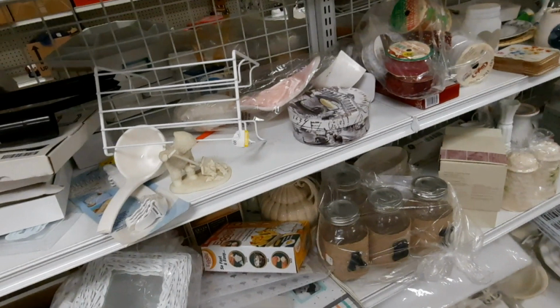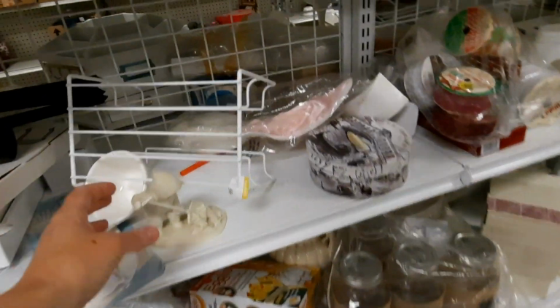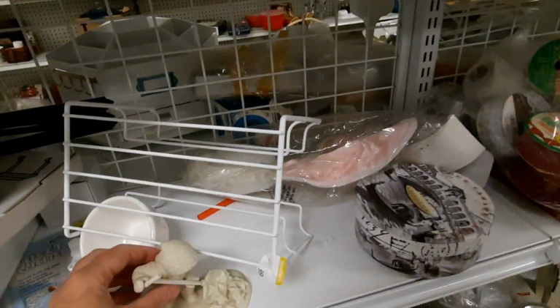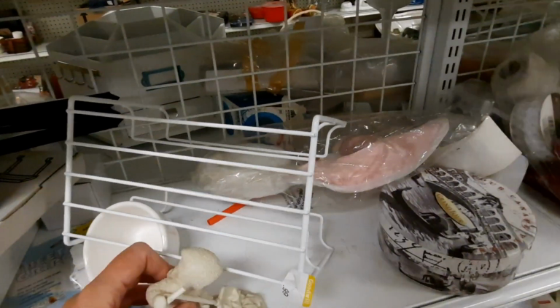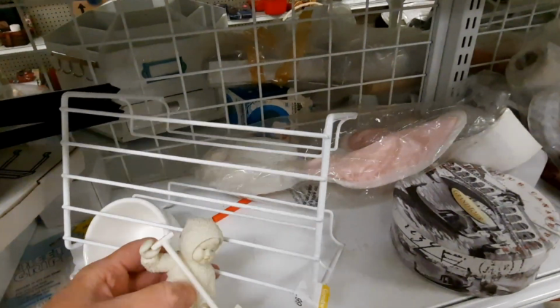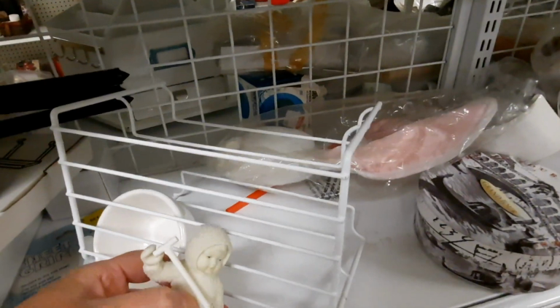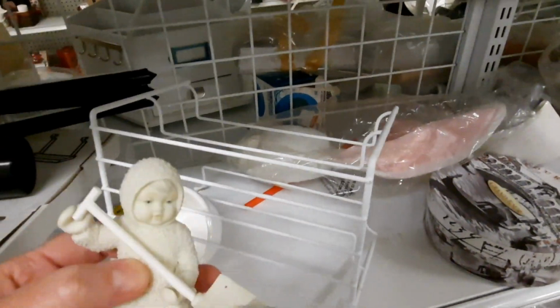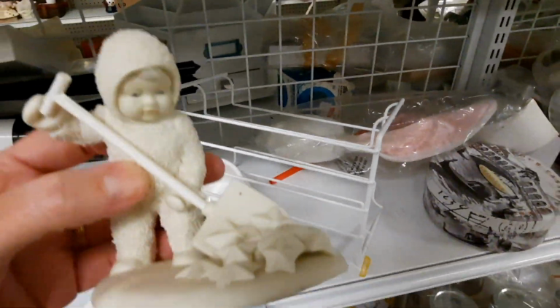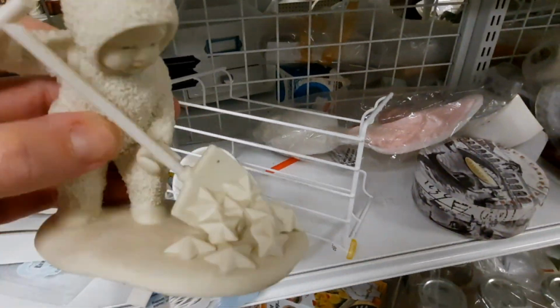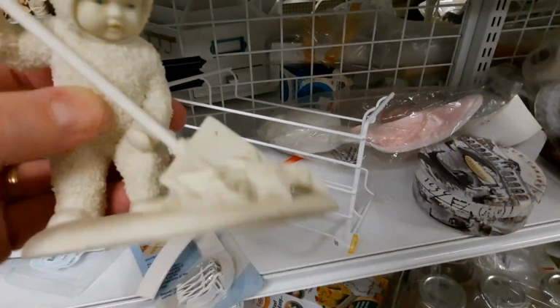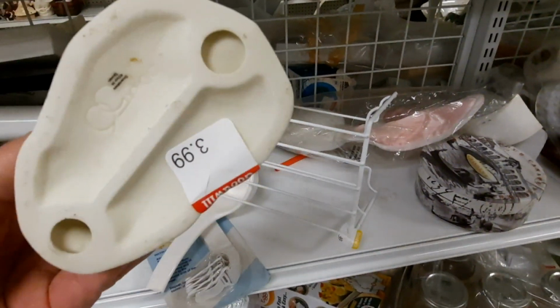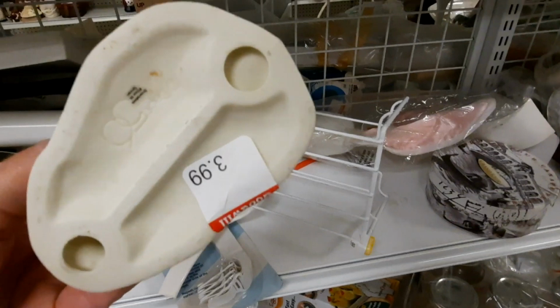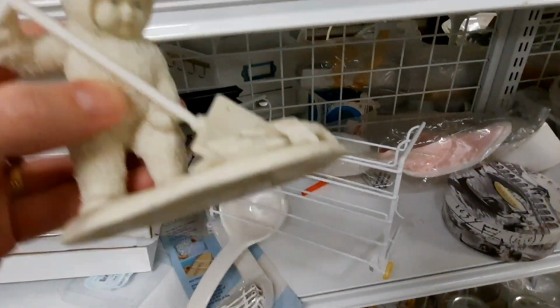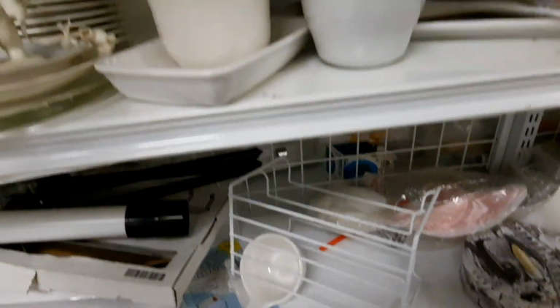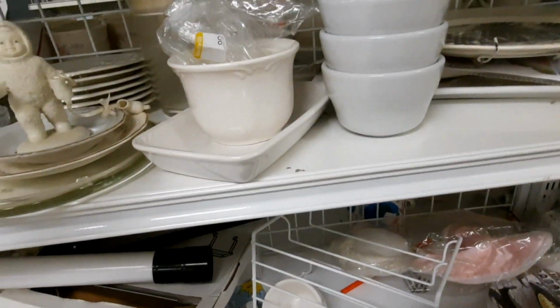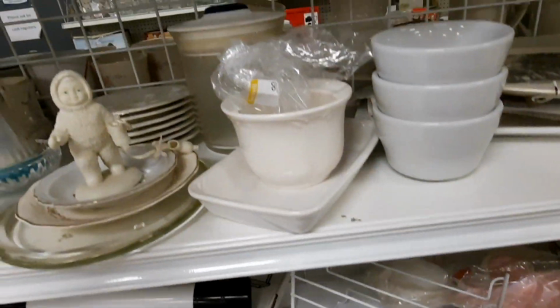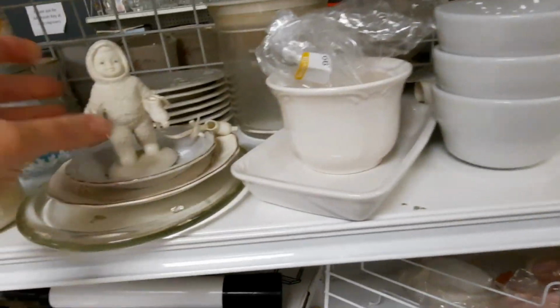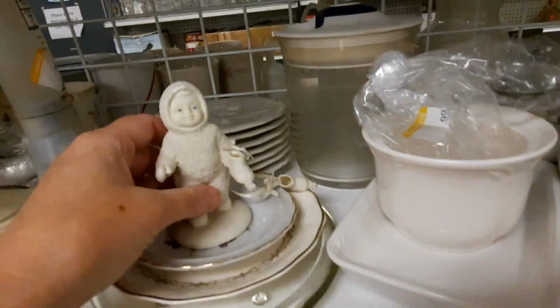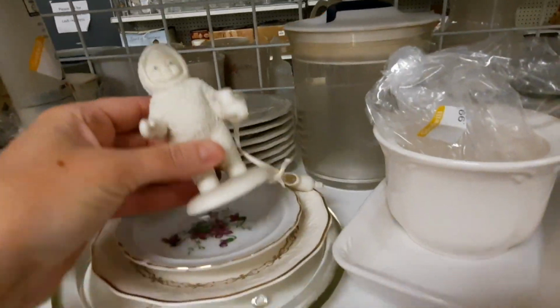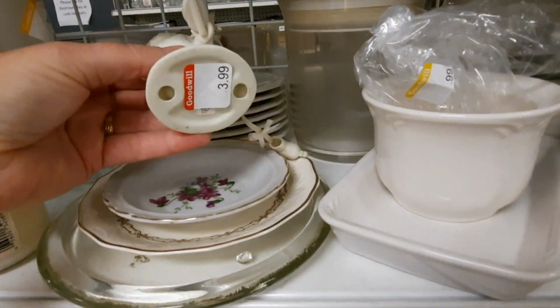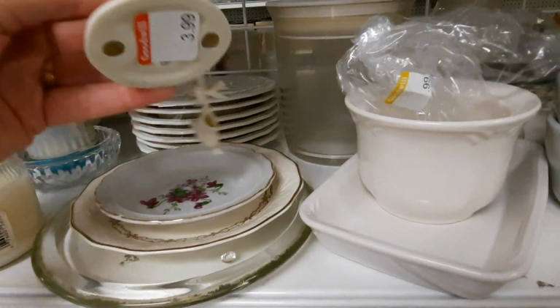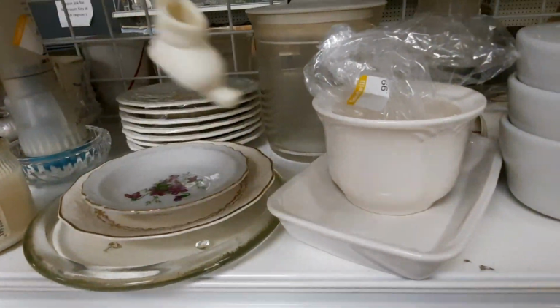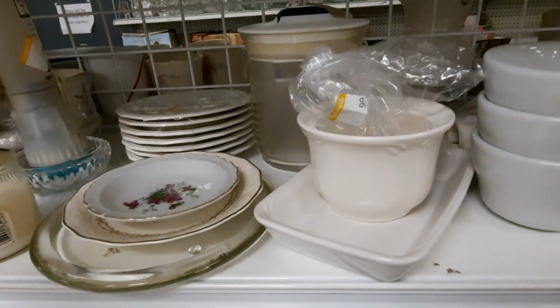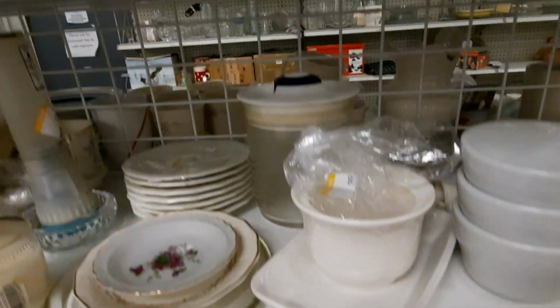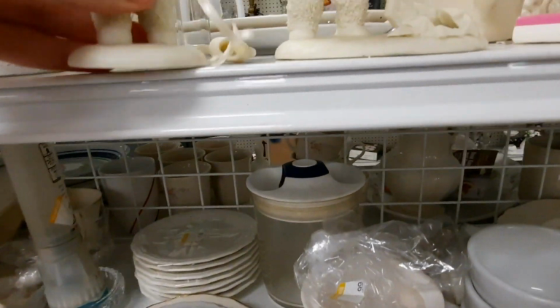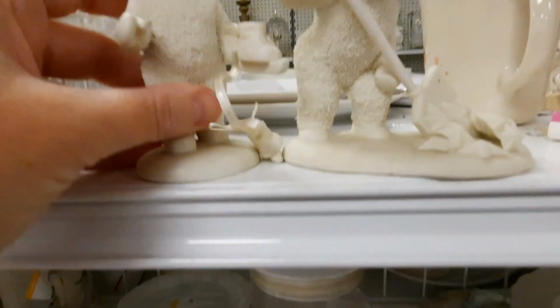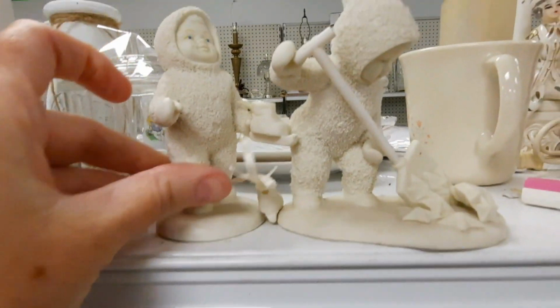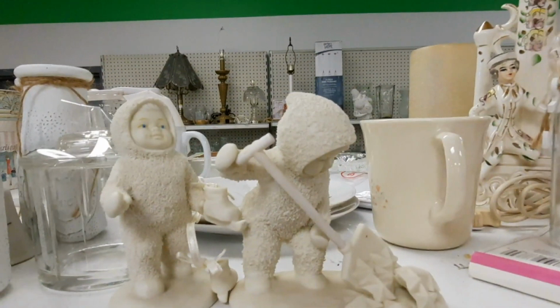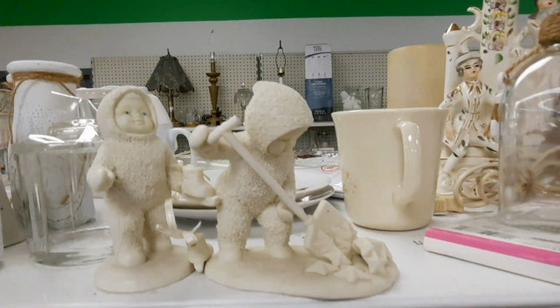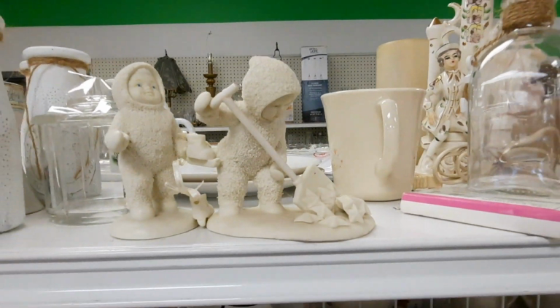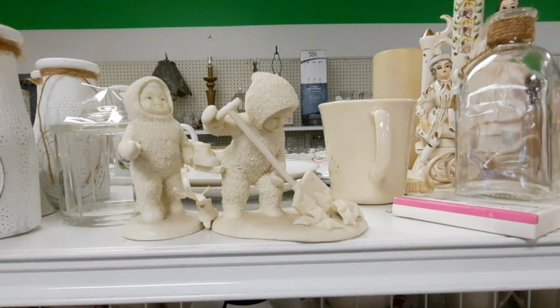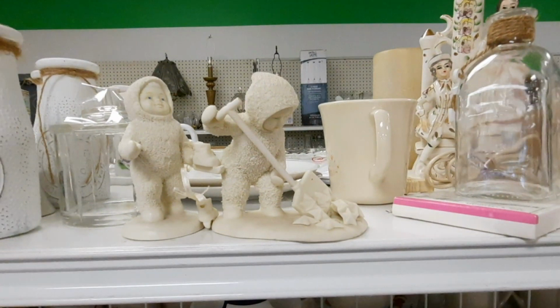I'm still searching. Here are the other two snow babies I found. This one had a little damage on the handle of the shovel, and this one was losing his skates. But regardless, they're all together now and someone will hopefully spy them.